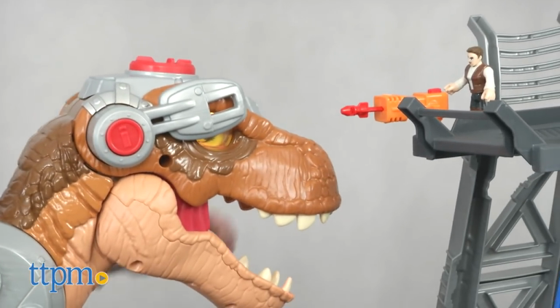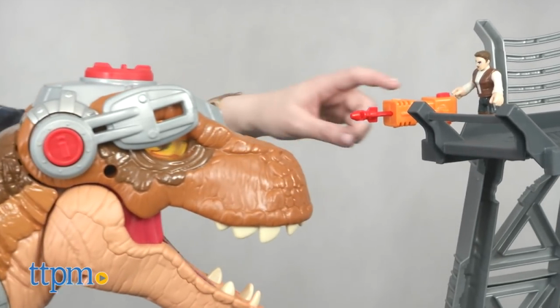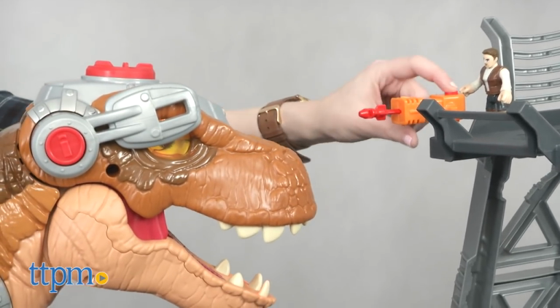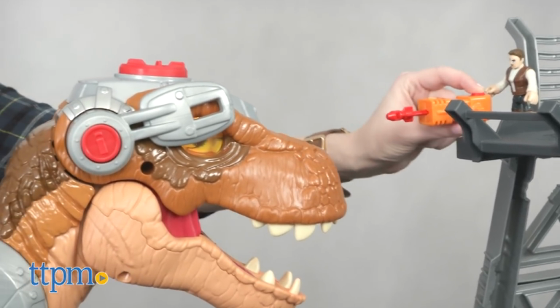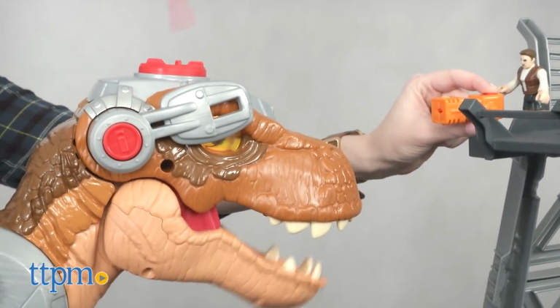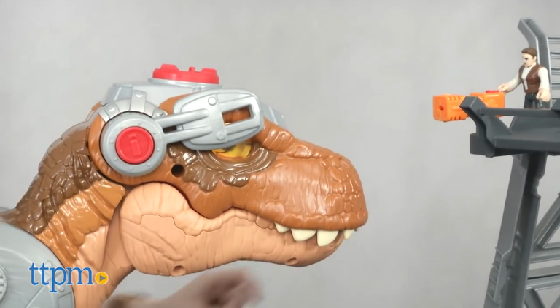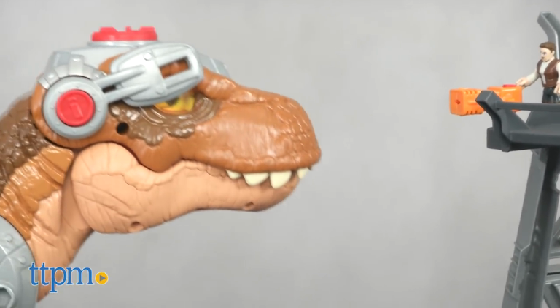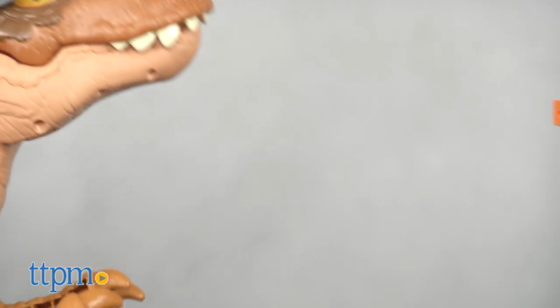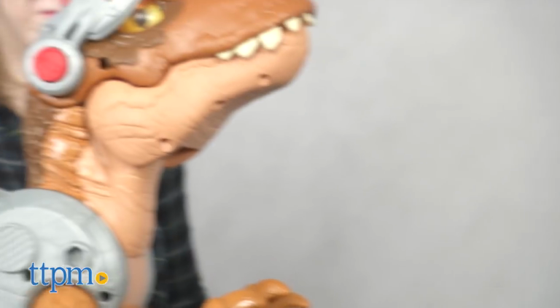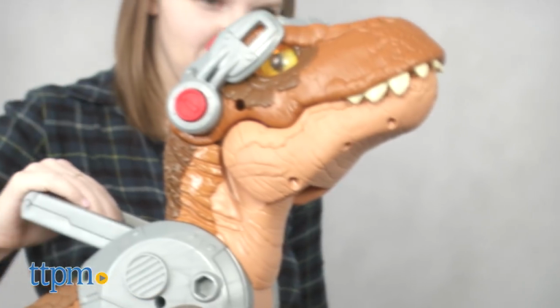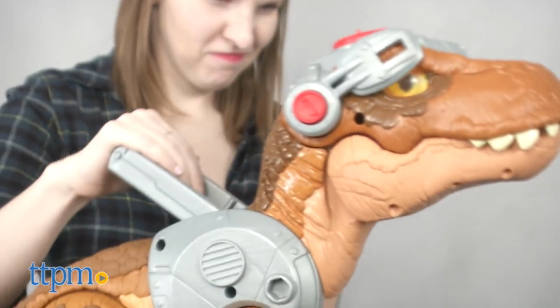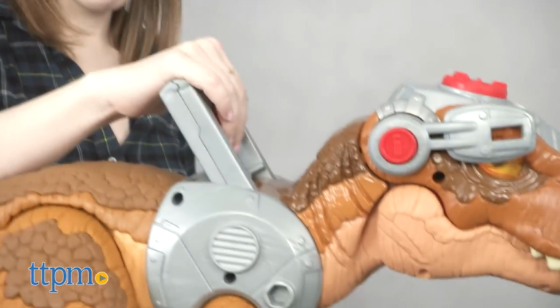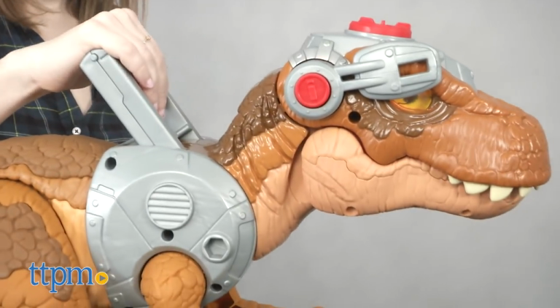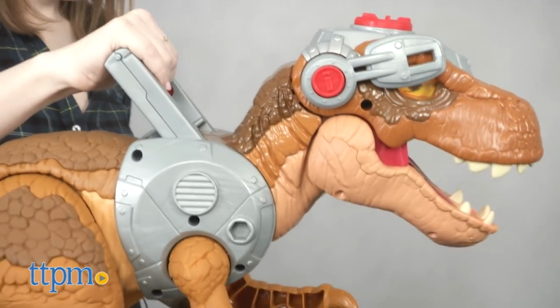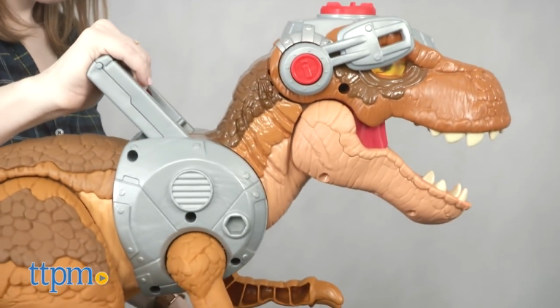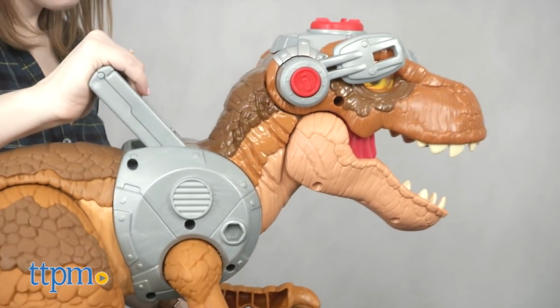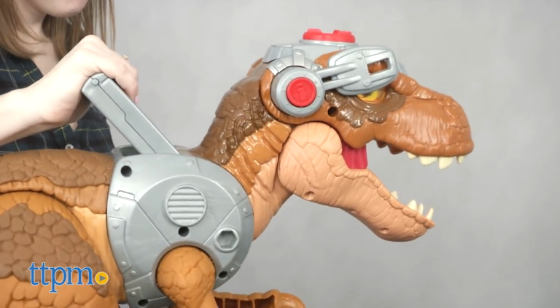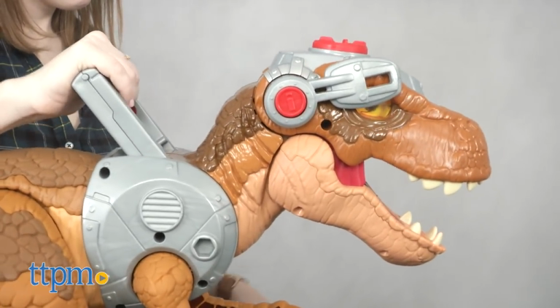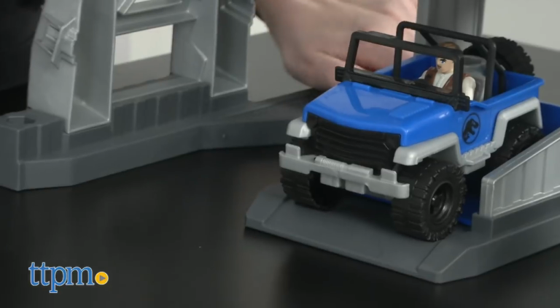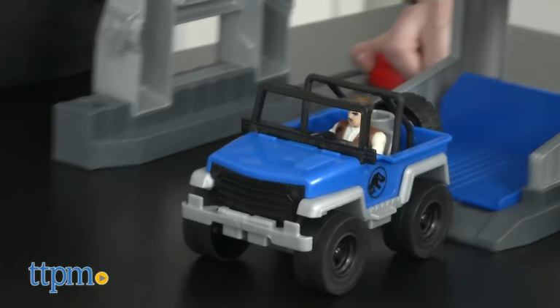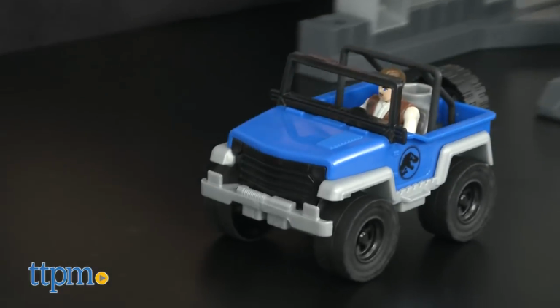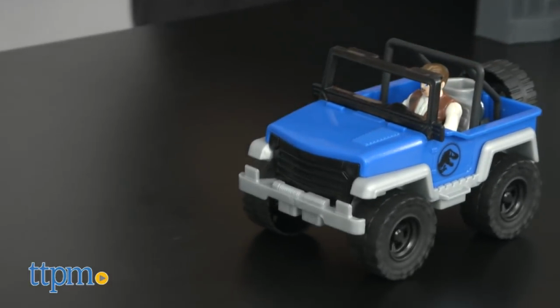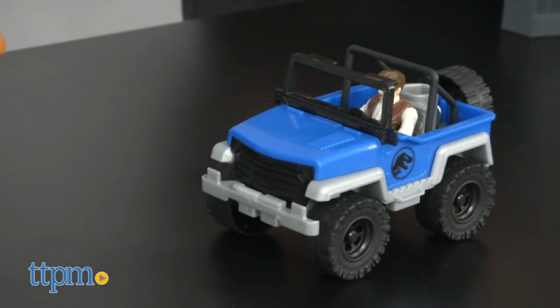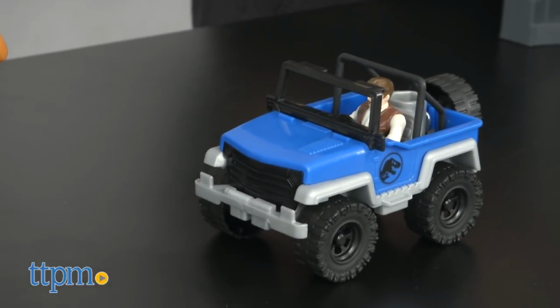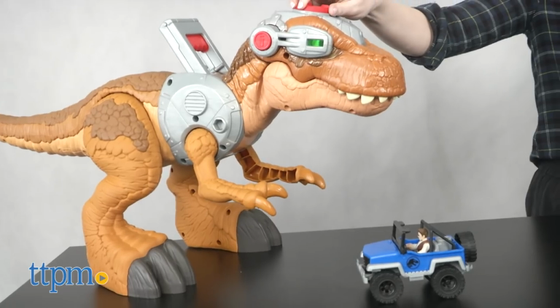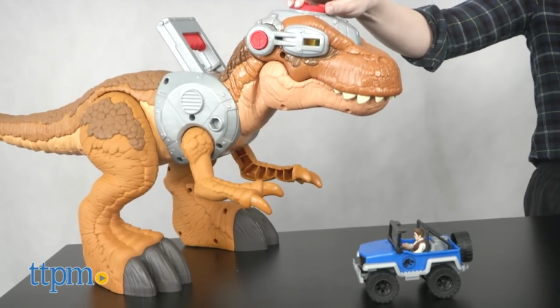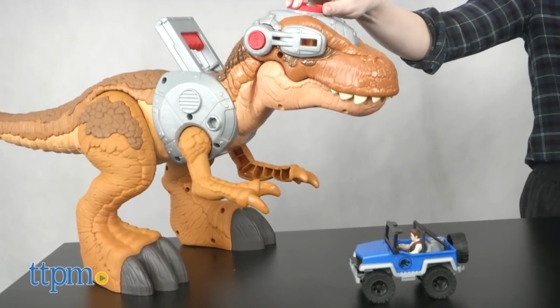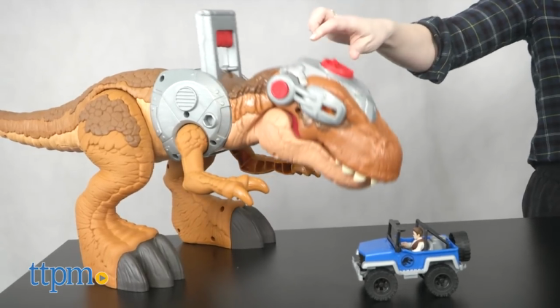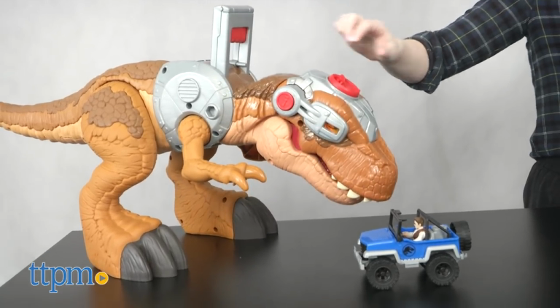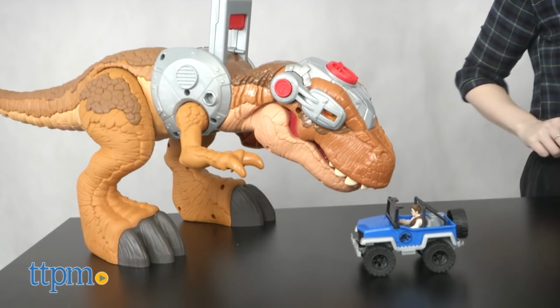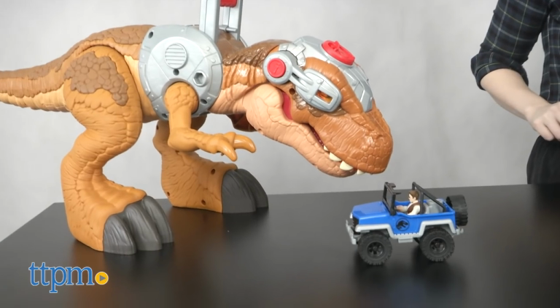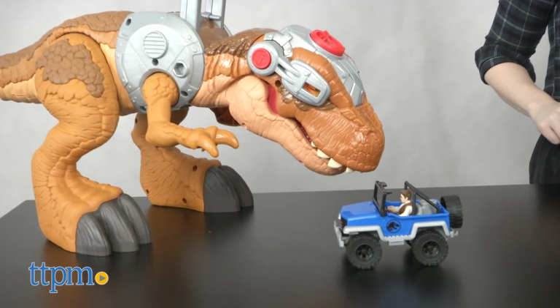Press the top launcher to fire off pretend darts to maybe sedate this T-Rex, or press the lower-level power pad to launch the 4x4 jeep at or away from the T-Rex. The launcher can also be attached to the T-Rex or the jeep.